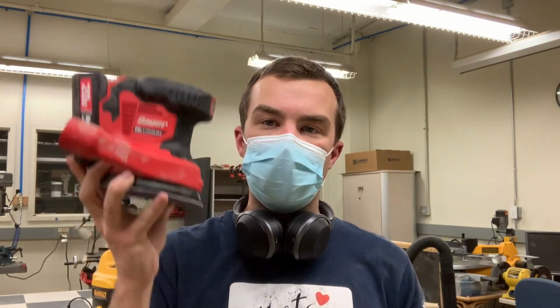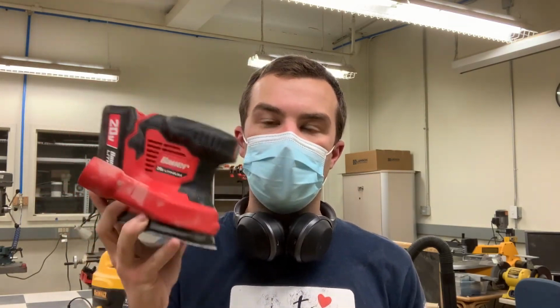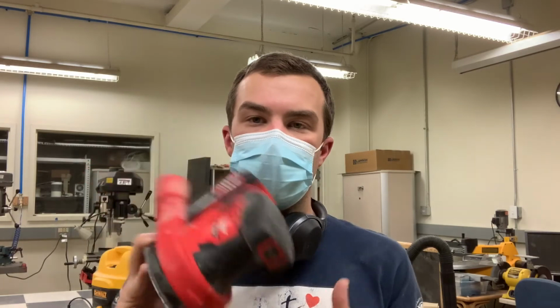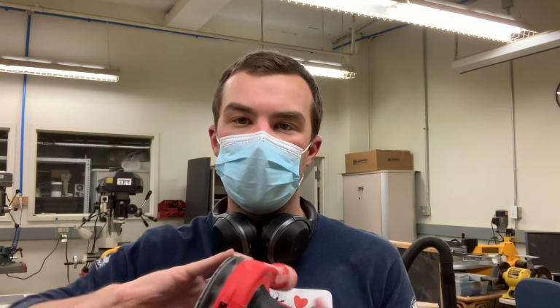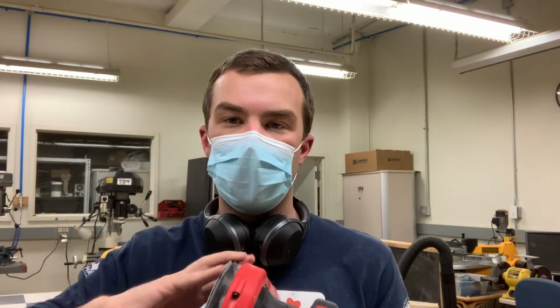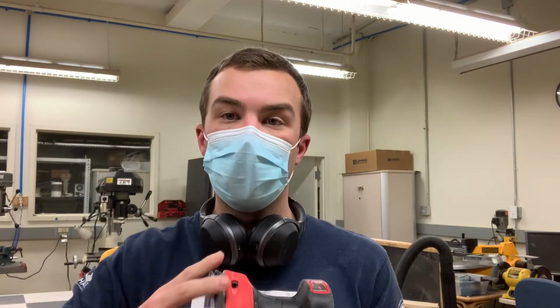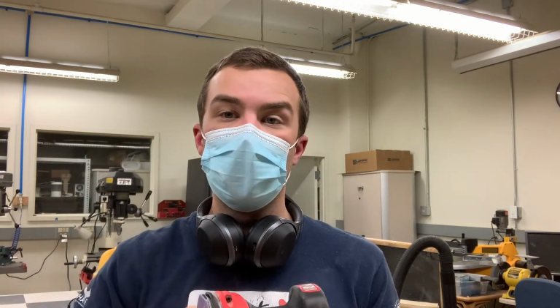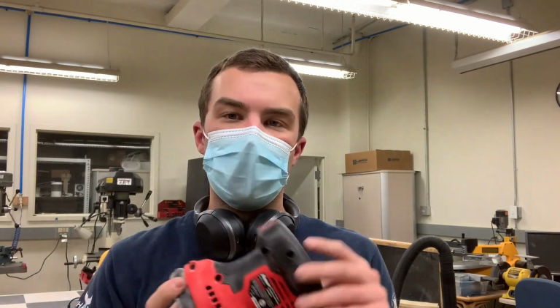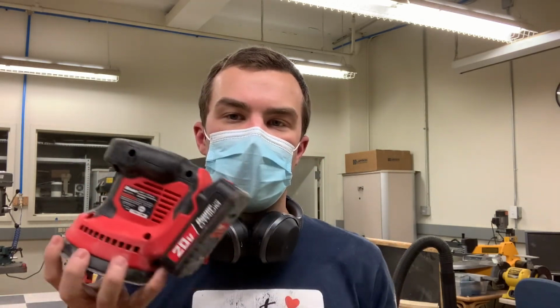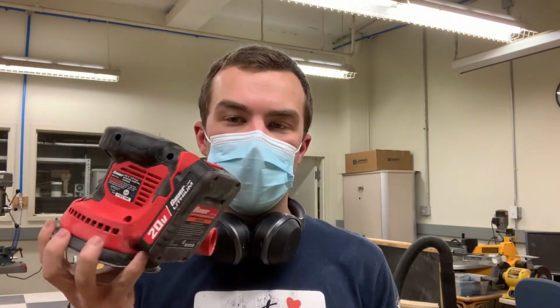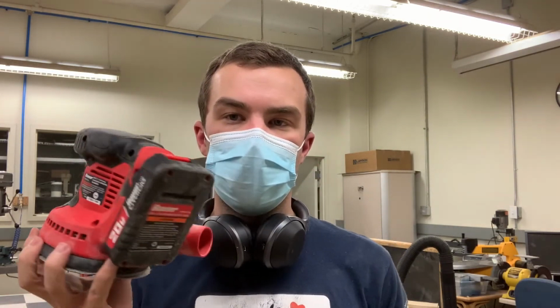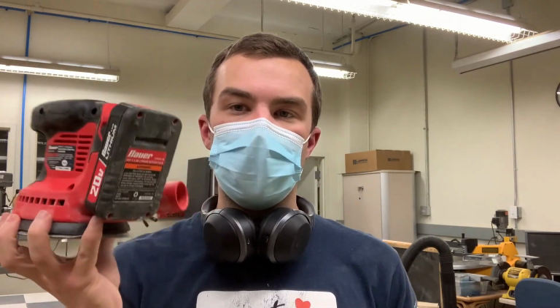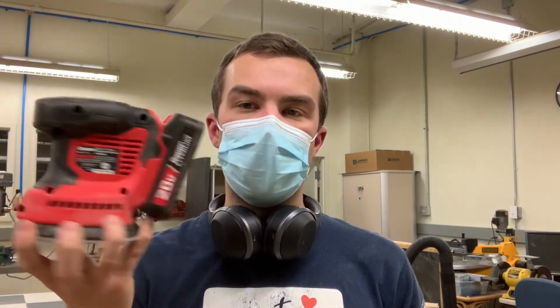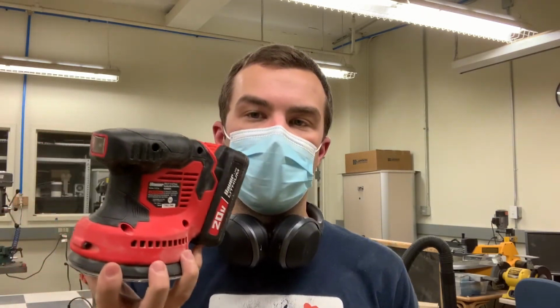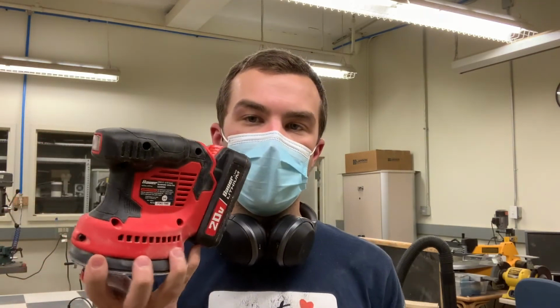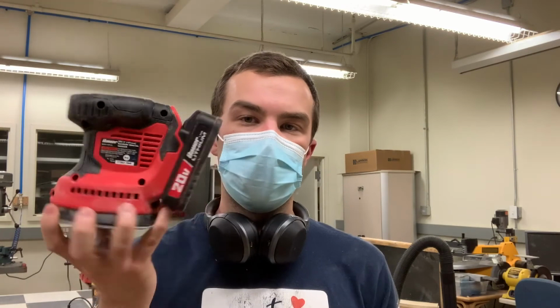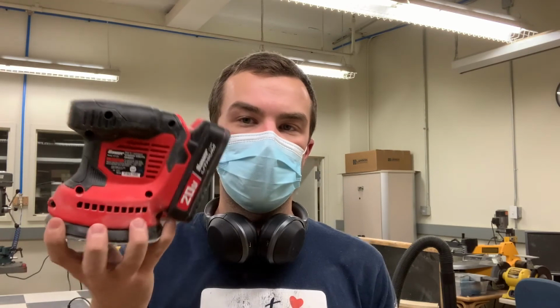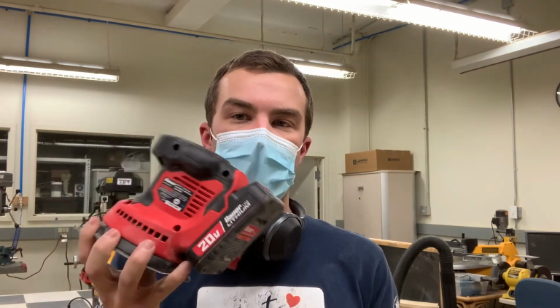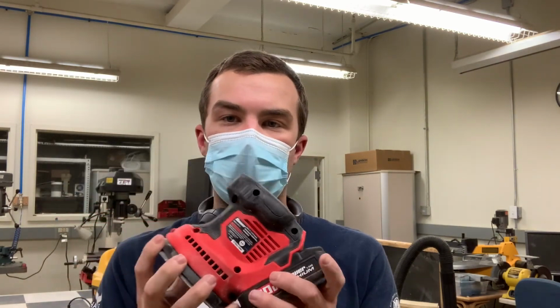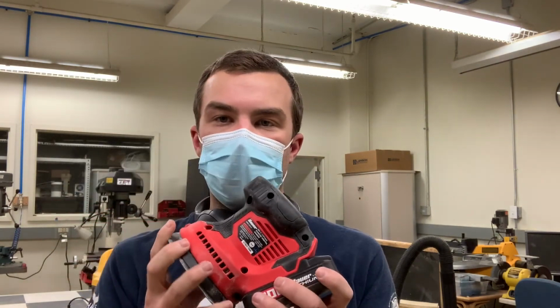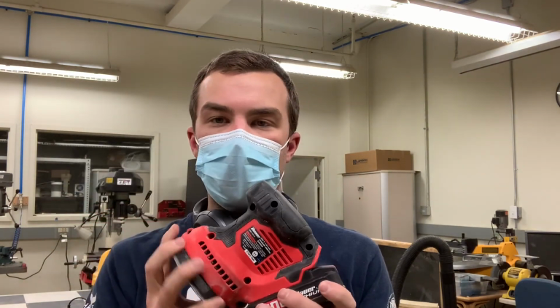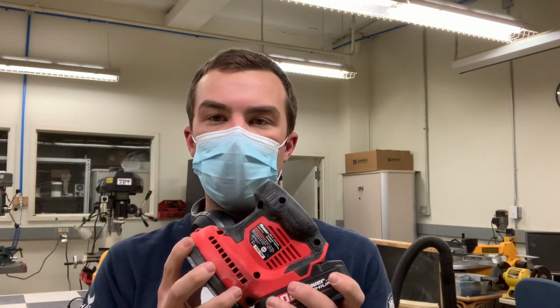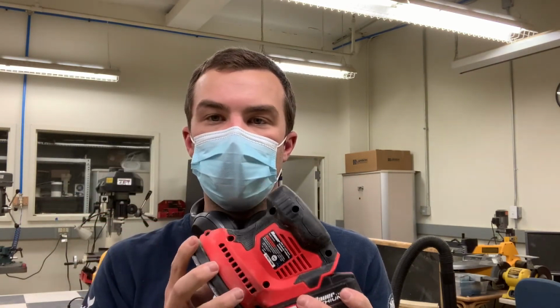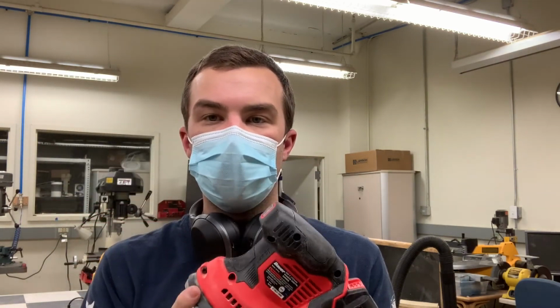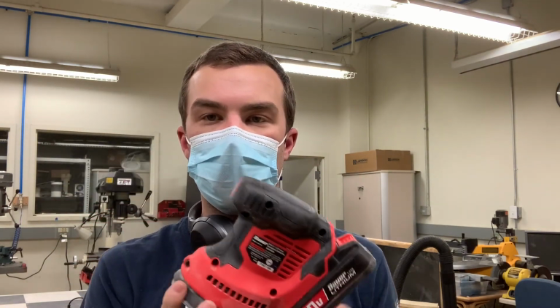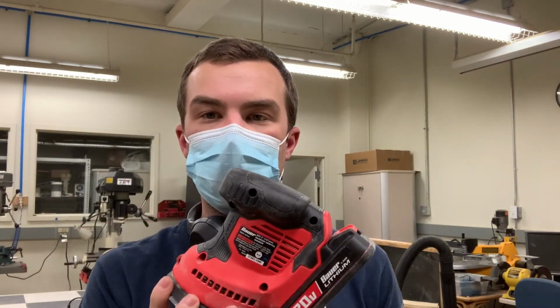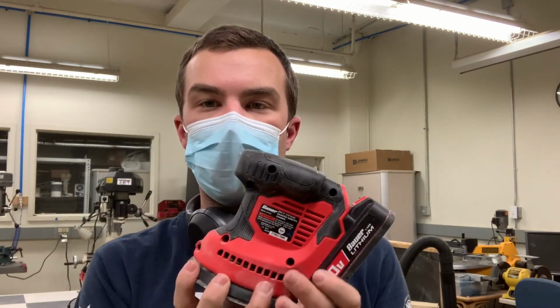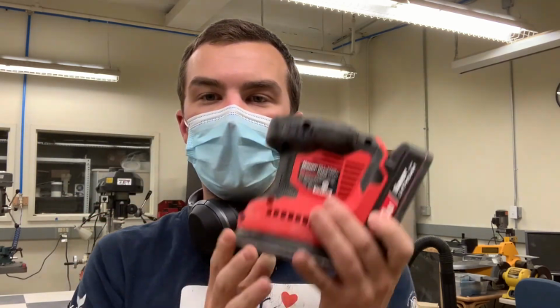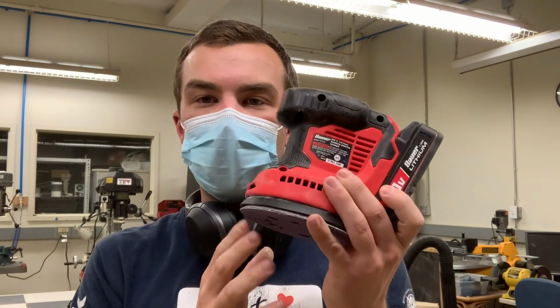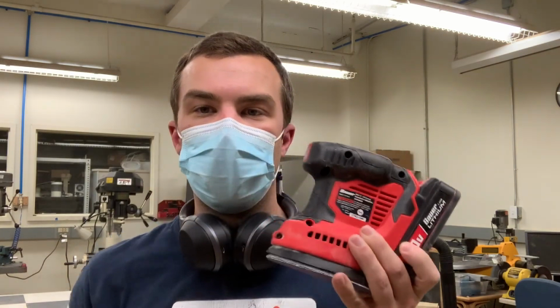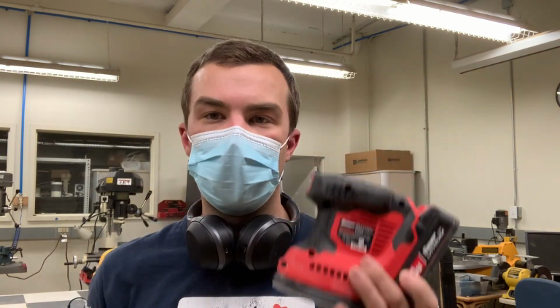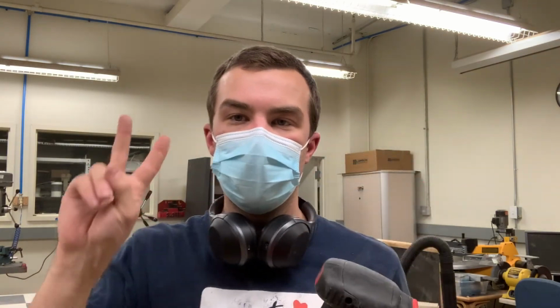I hope this video was helpful to you. This was not endorsed or sponsored by Harbor Freight in any way — I just thought this might be useful information for other folks out there on the internet. Cheers!